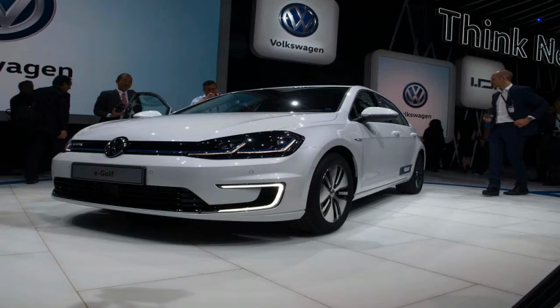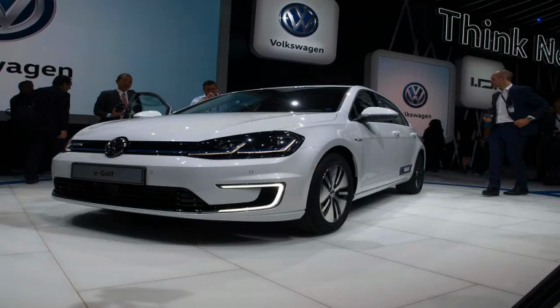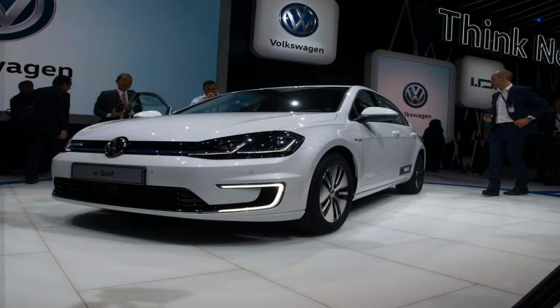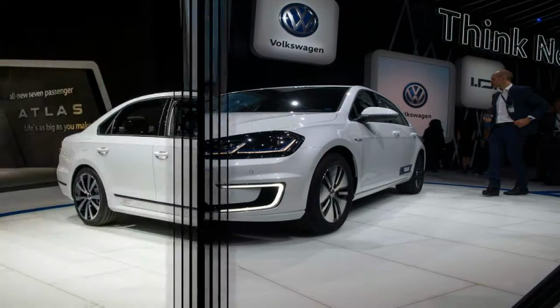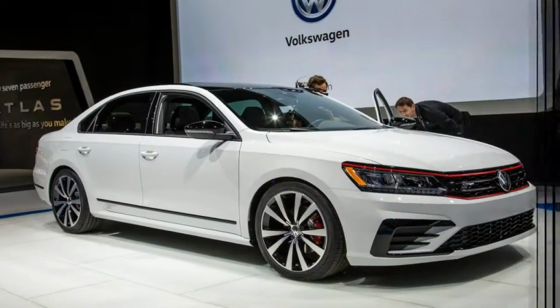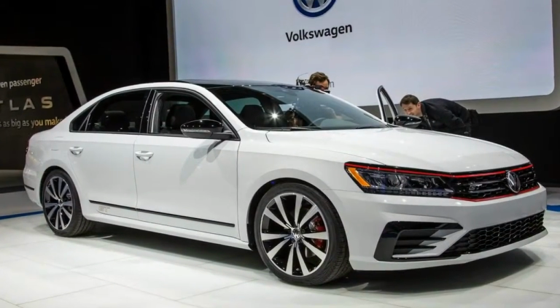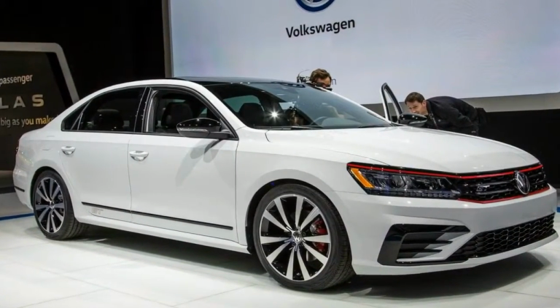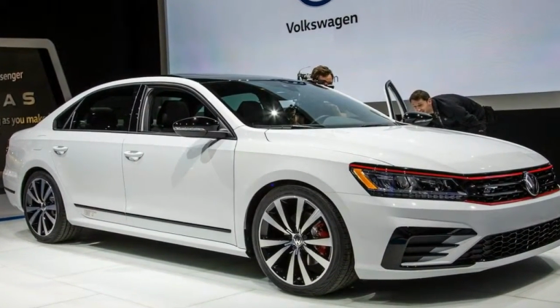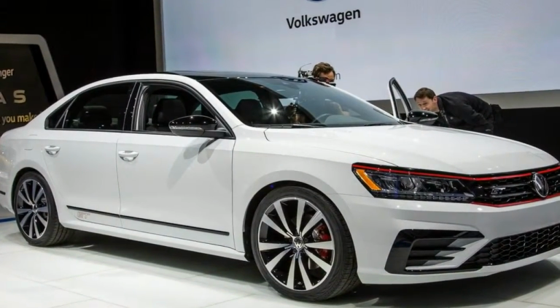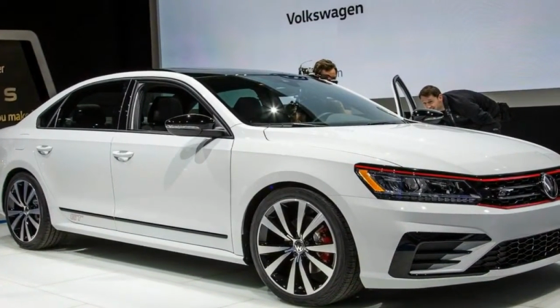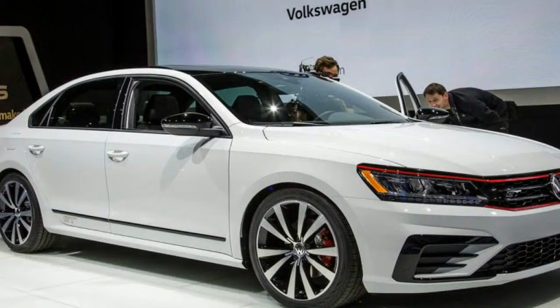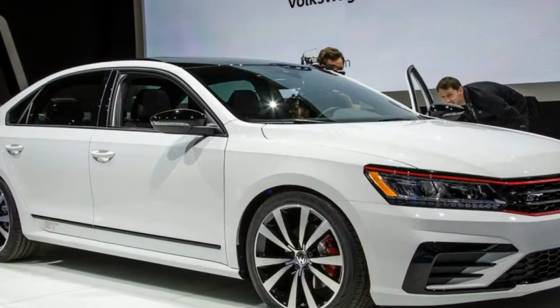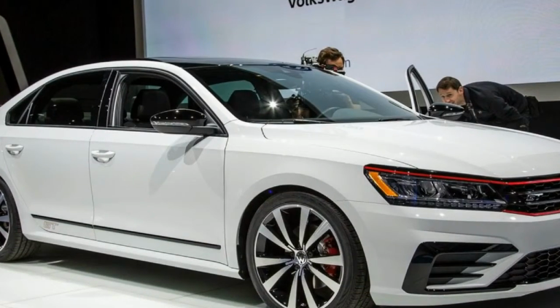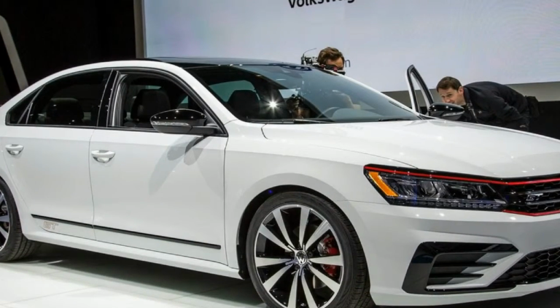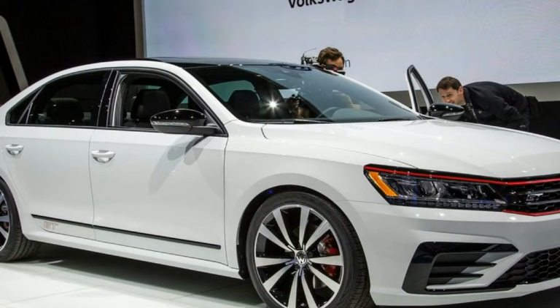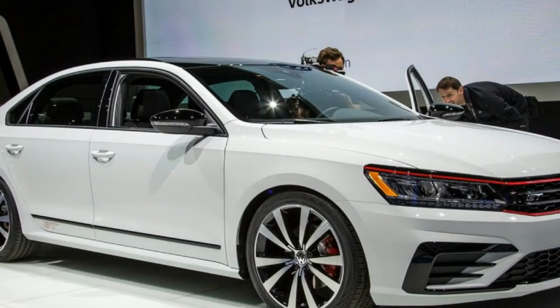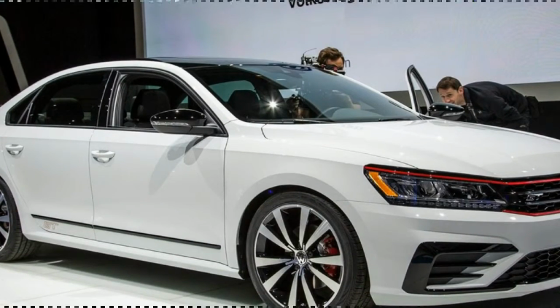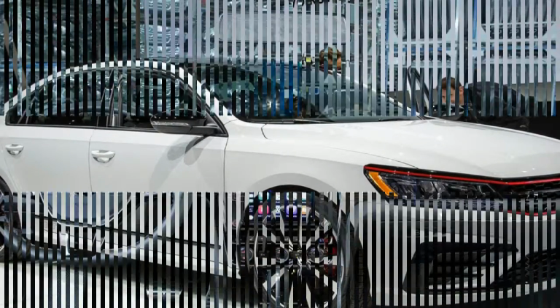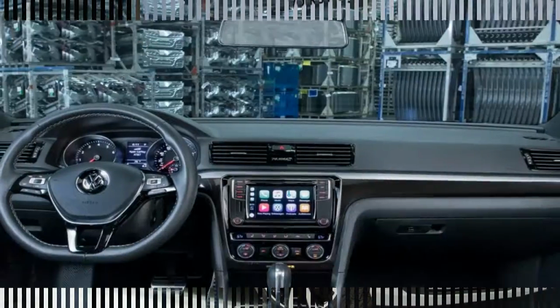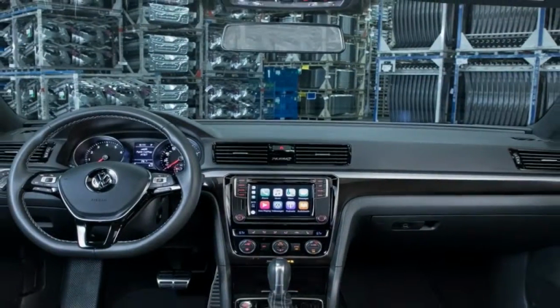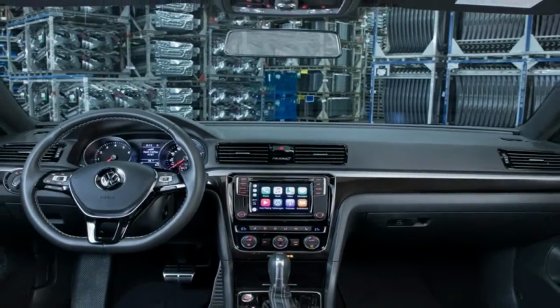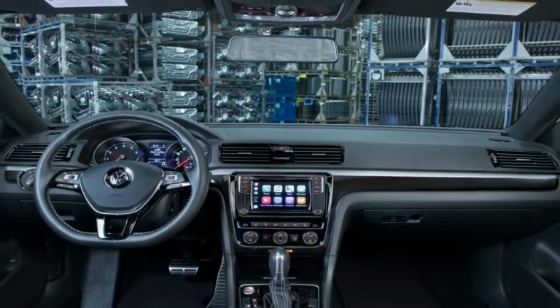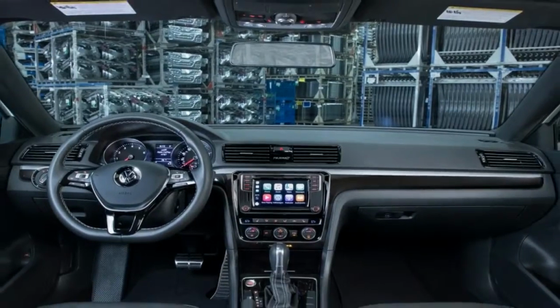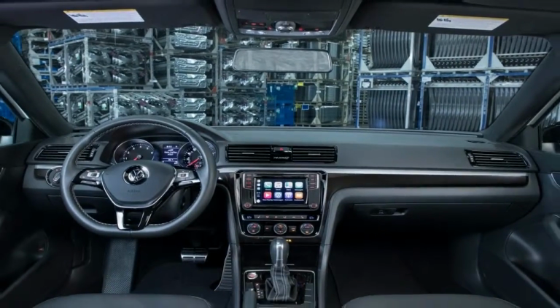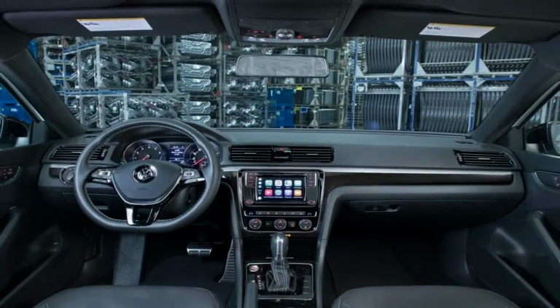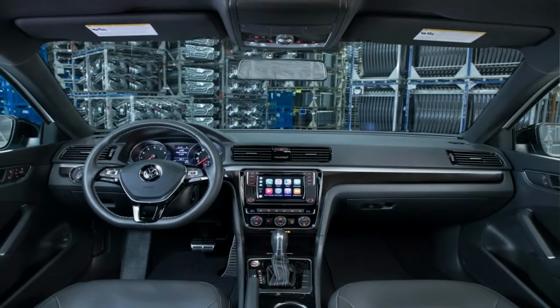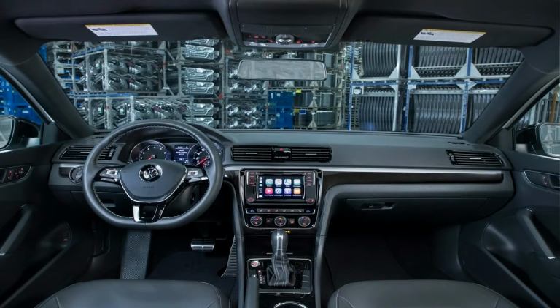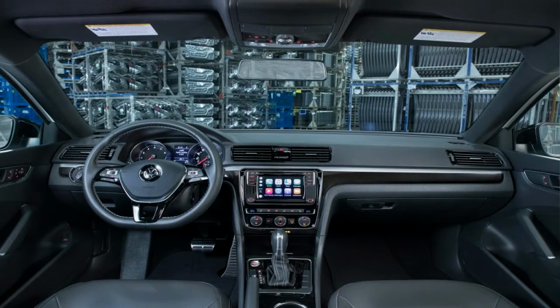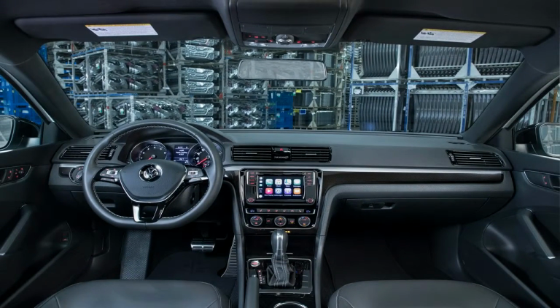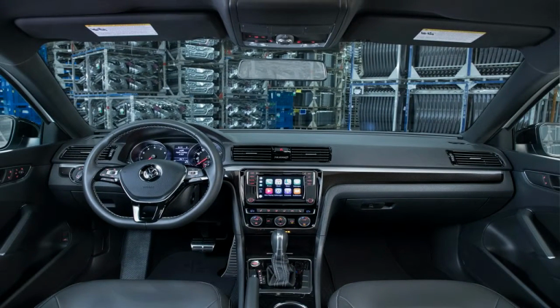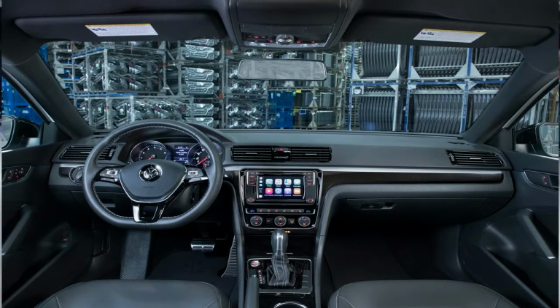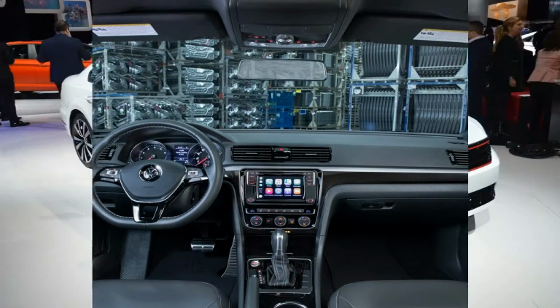Buyers have a choice between pure white, reflex silver, platinum gray, and deep black. Inside, the GT gets piano black trim, a black headliner, gray seat inserts with contrast stitching, and GT badges on each door sill.